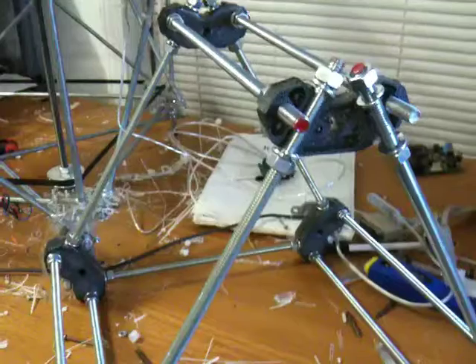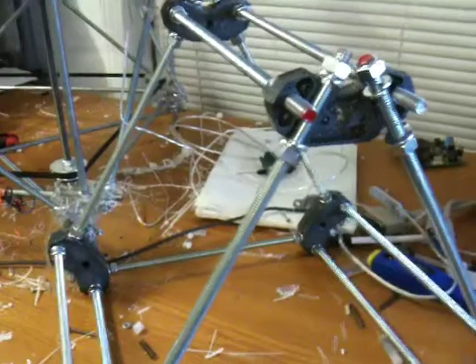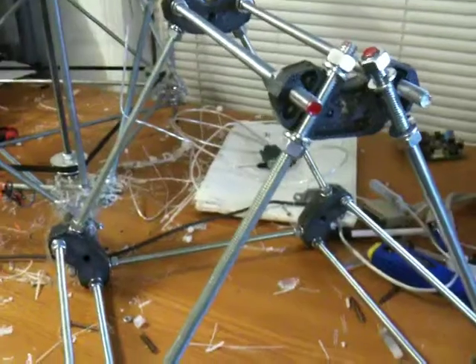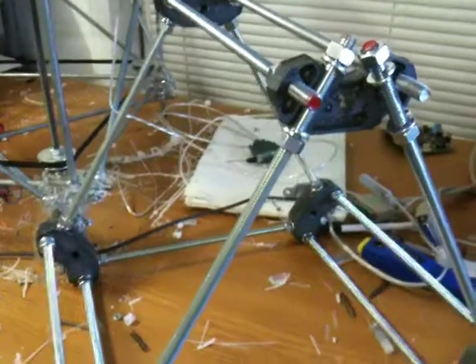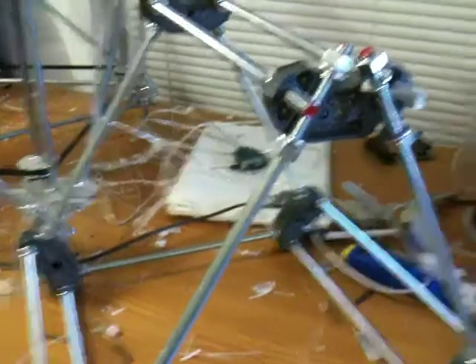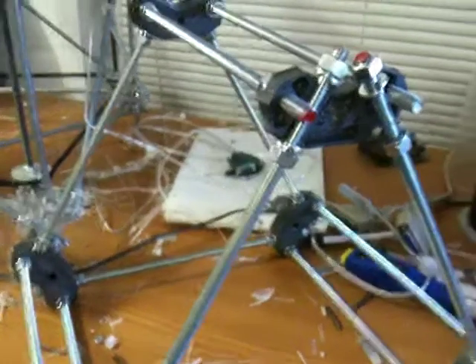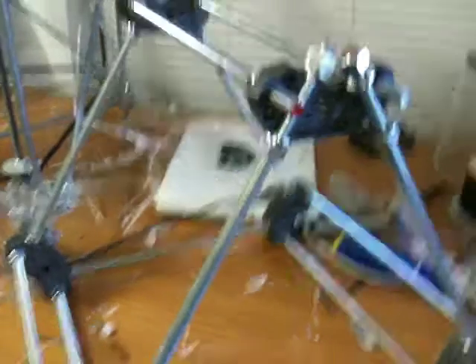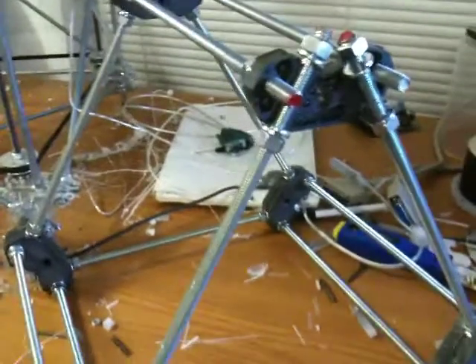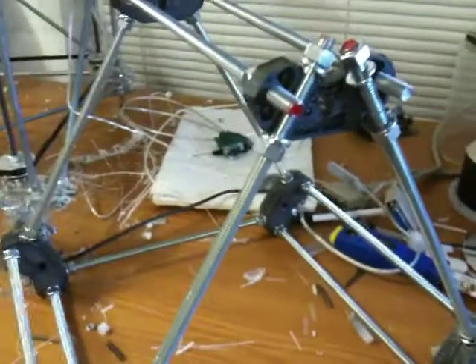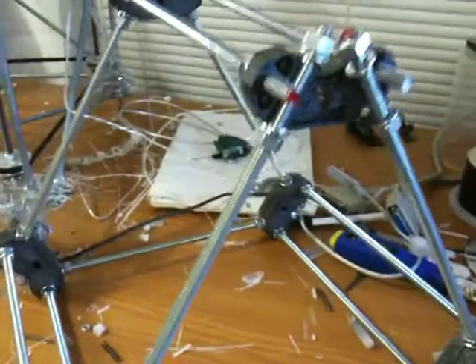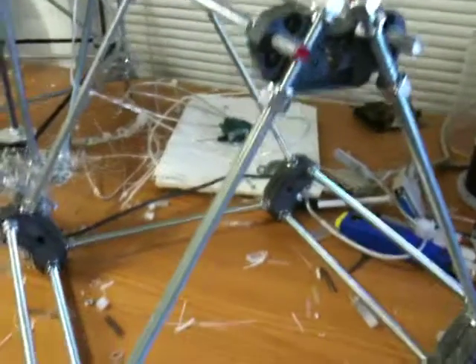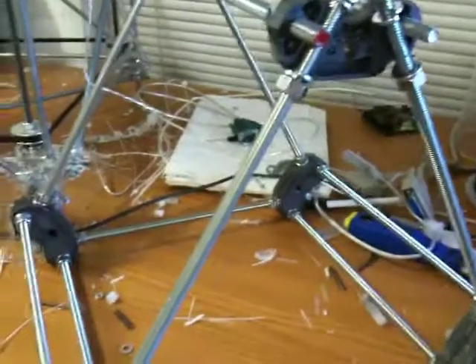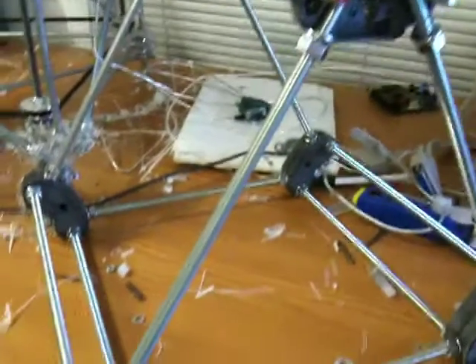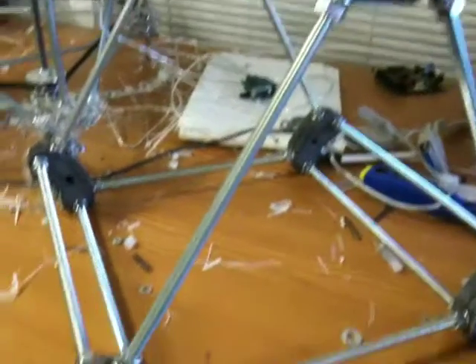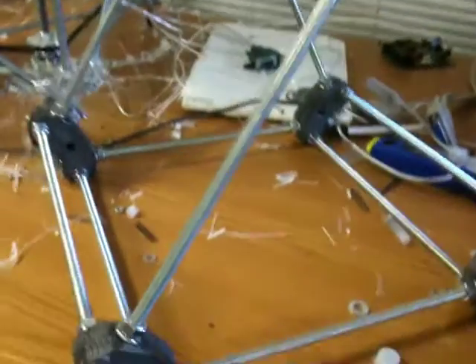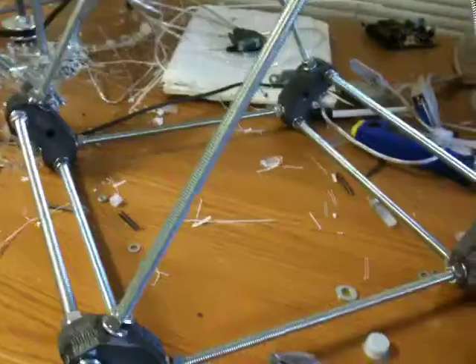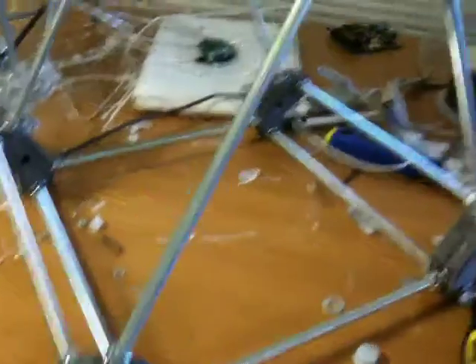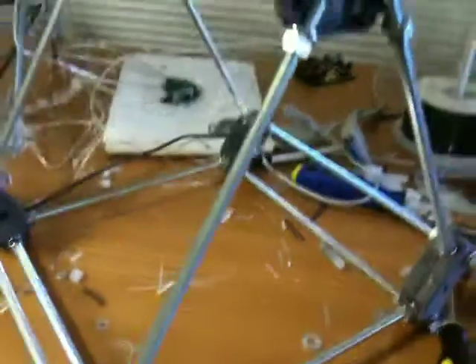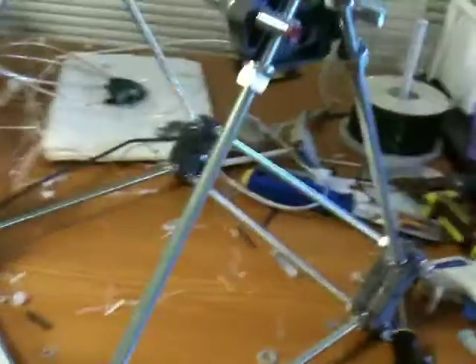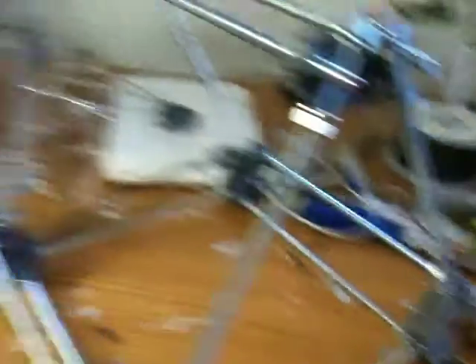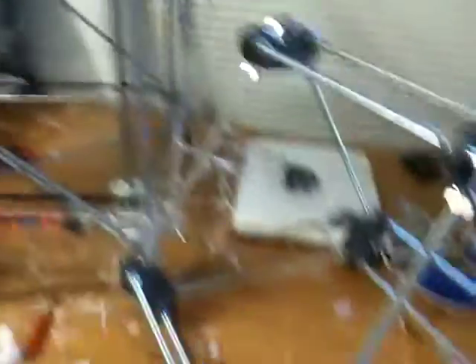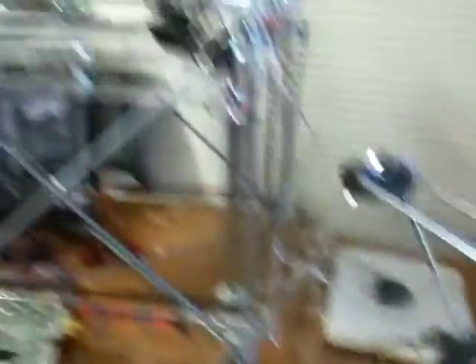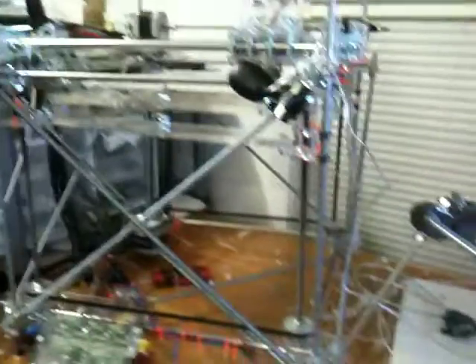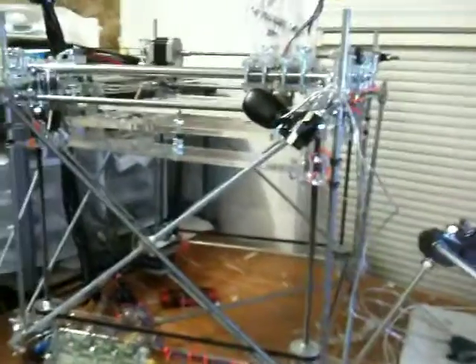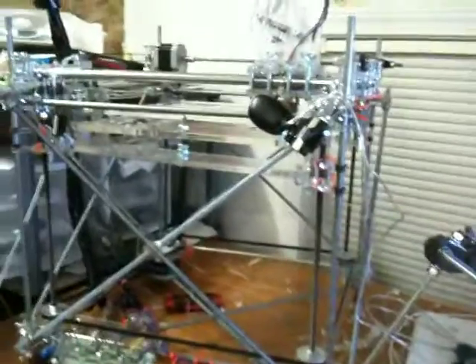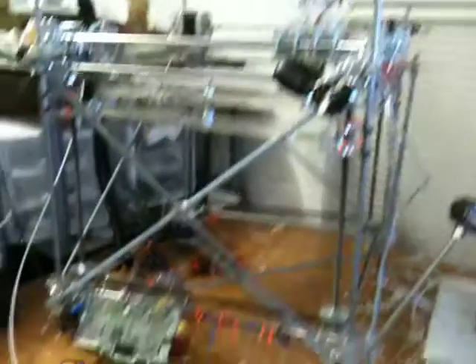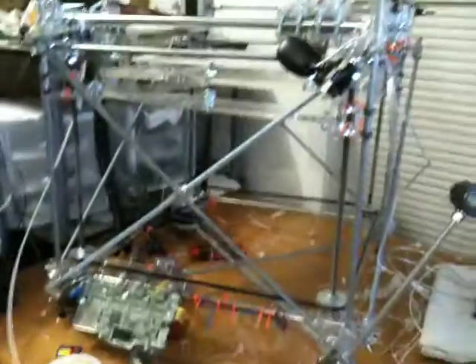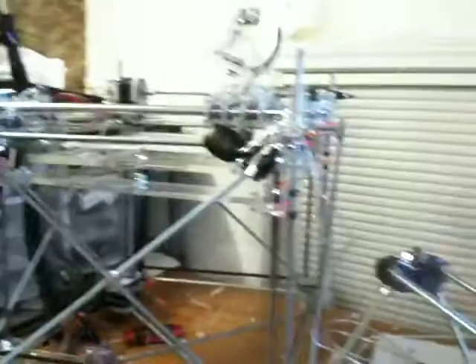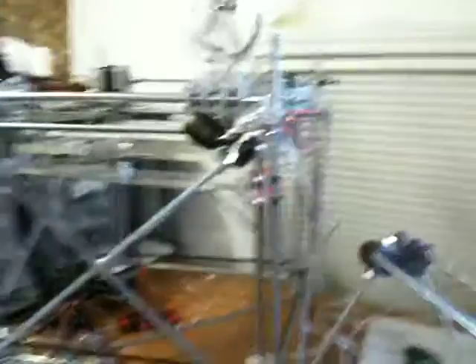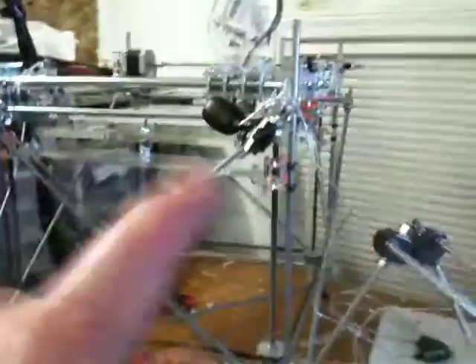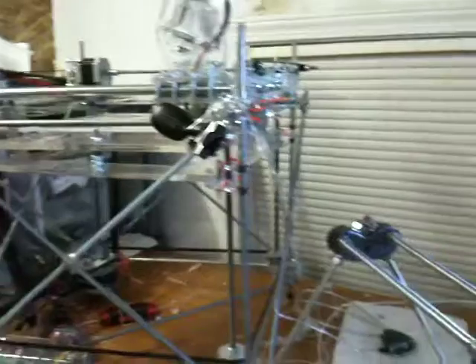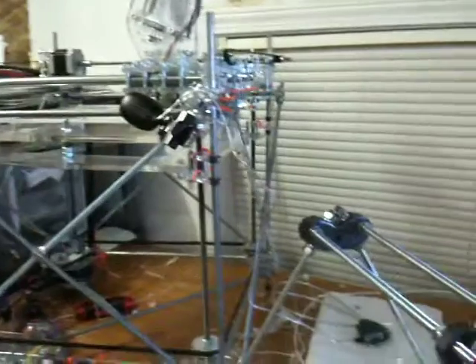Hello everybody. I'm just trying to do a video to show you what this Mendel thing looks like. Just so you know, I'm a RepRapper. There's my RepRap. It's a little bit messy.